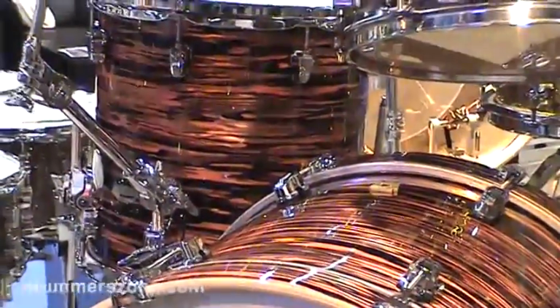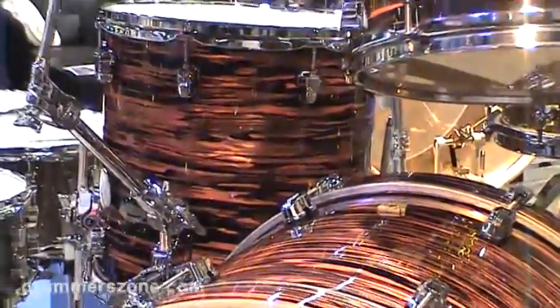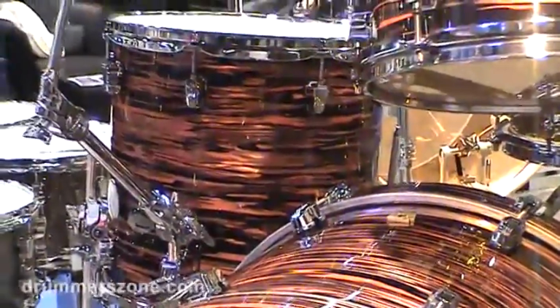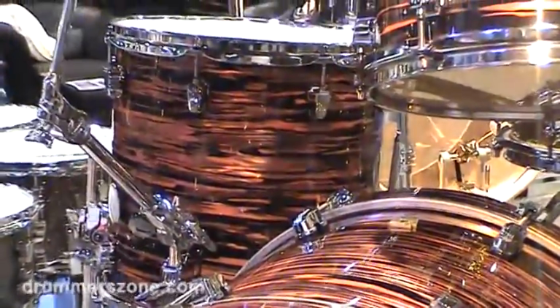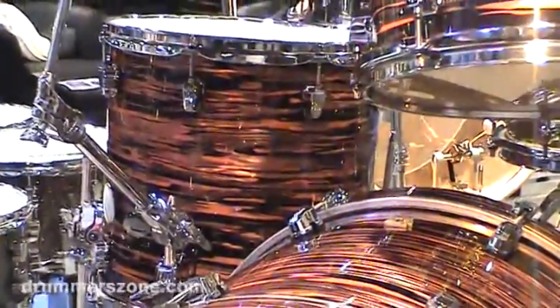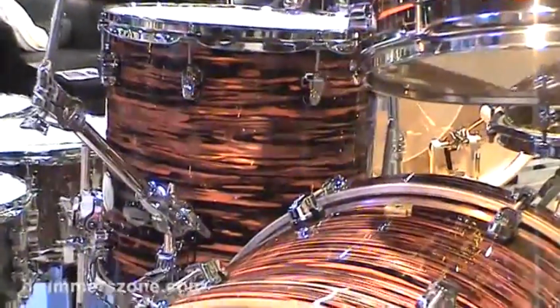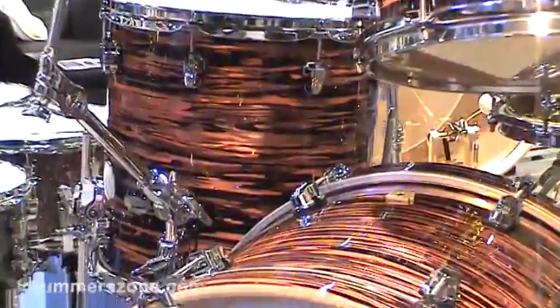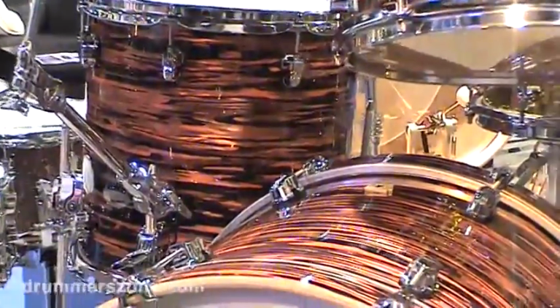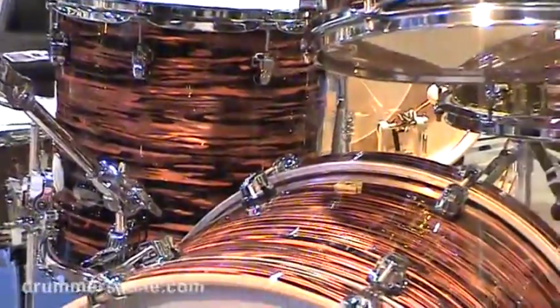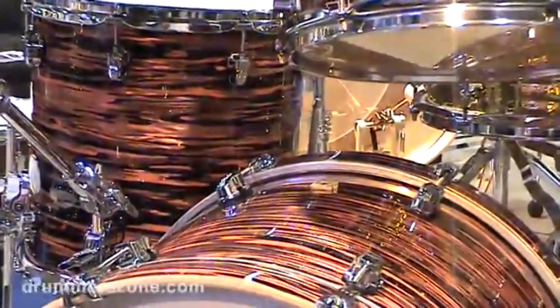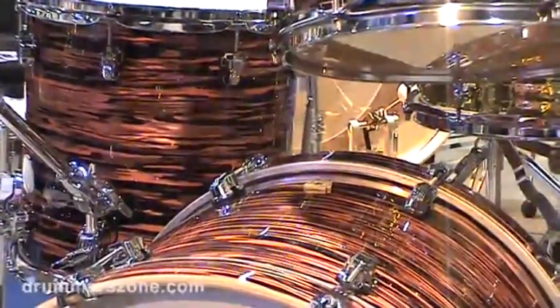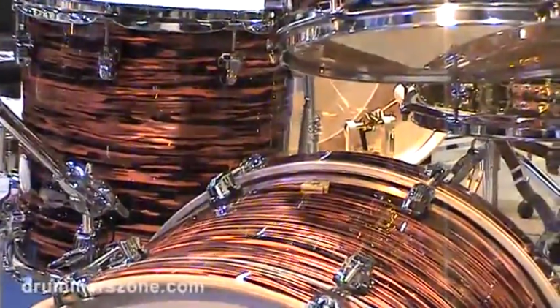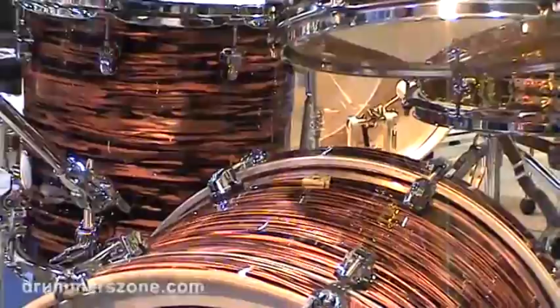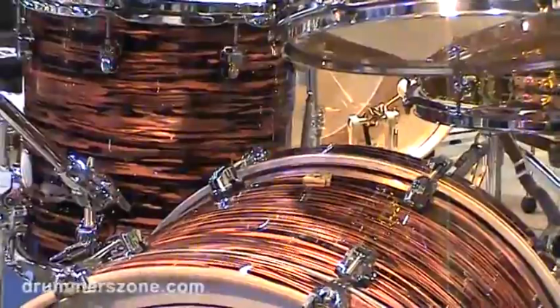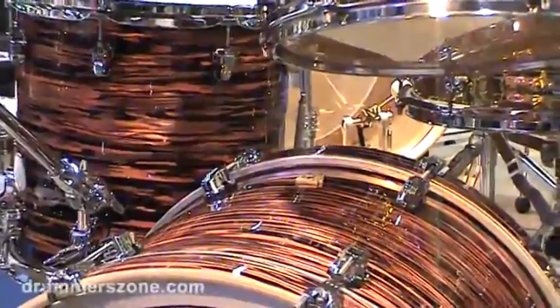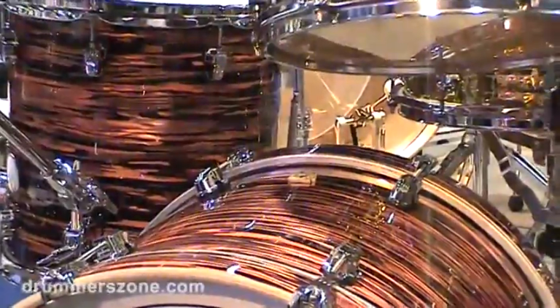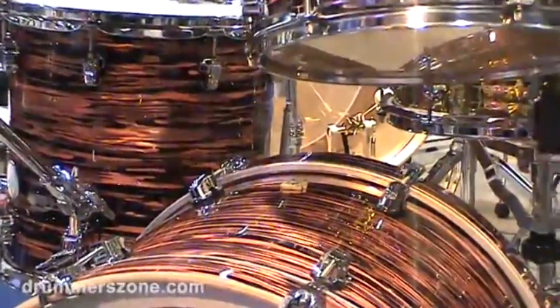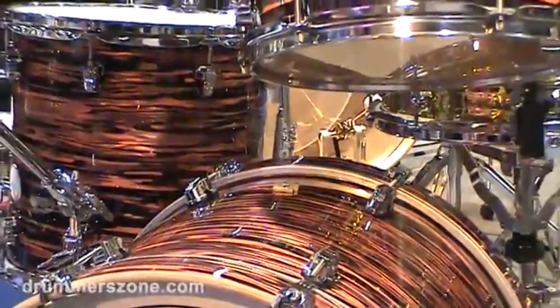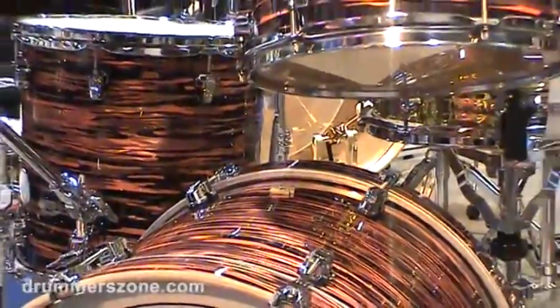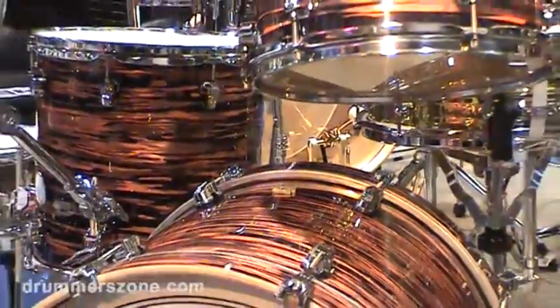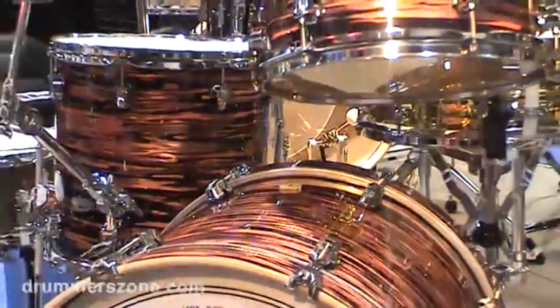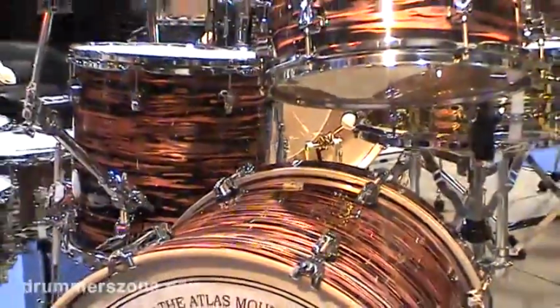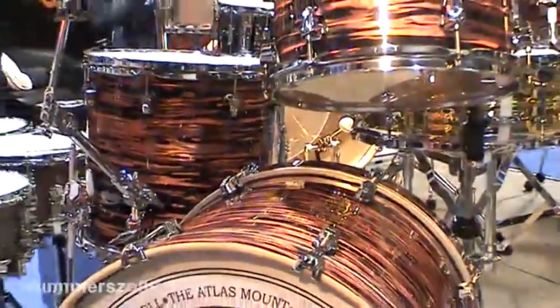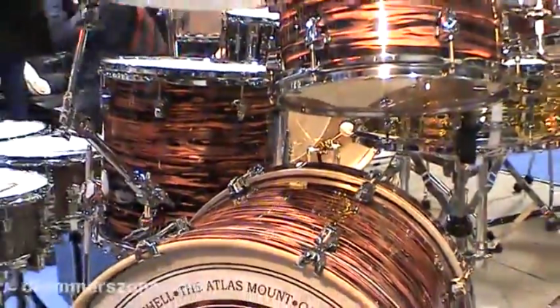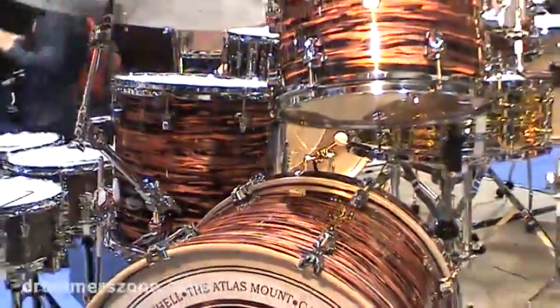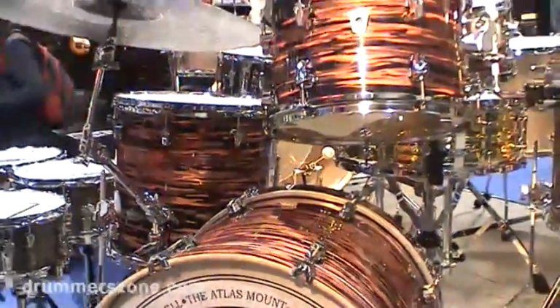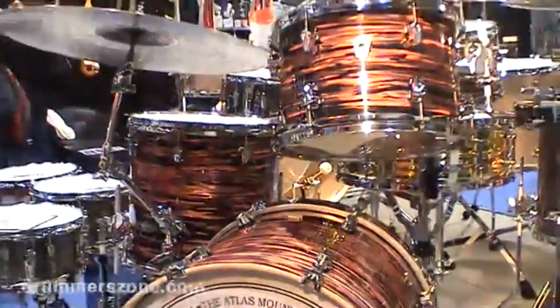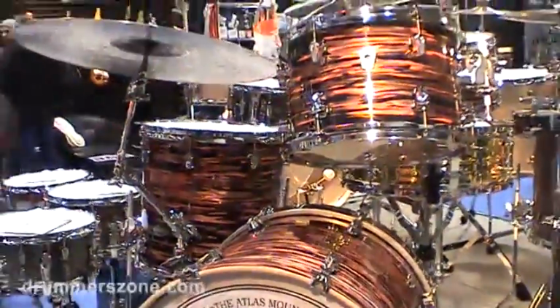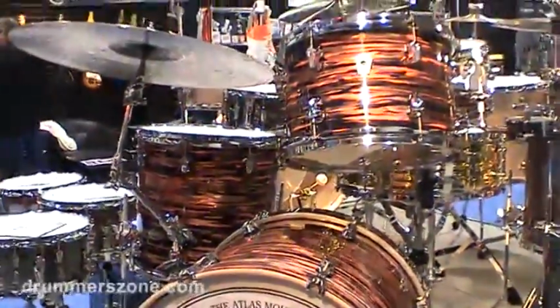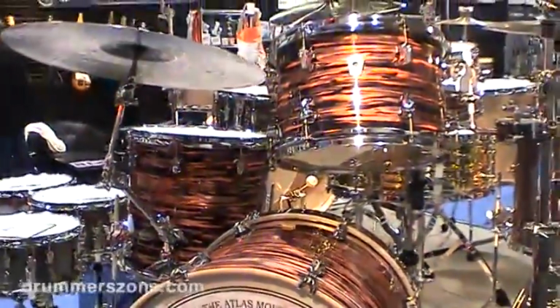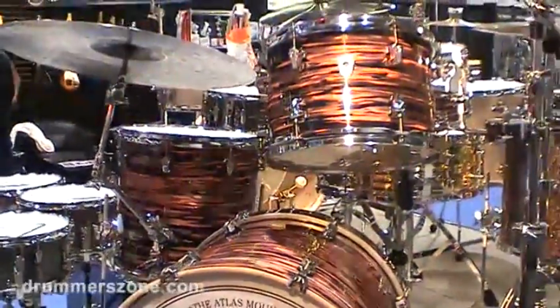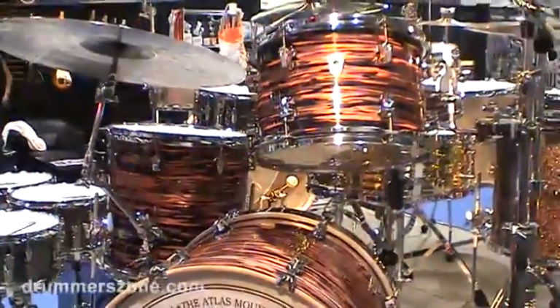Bearing edges are cut from both sides at 45 degrees, so the head is really riding on the maple to mellow out the sound a little bit.